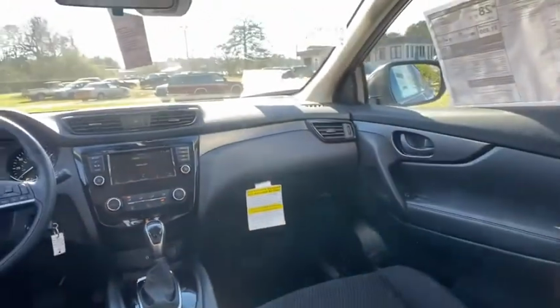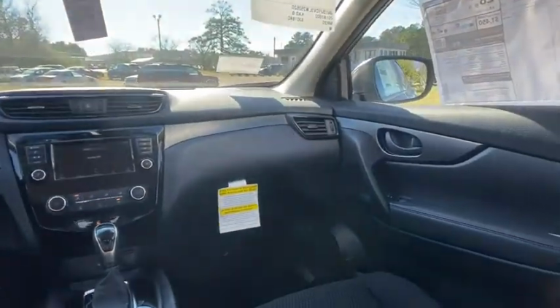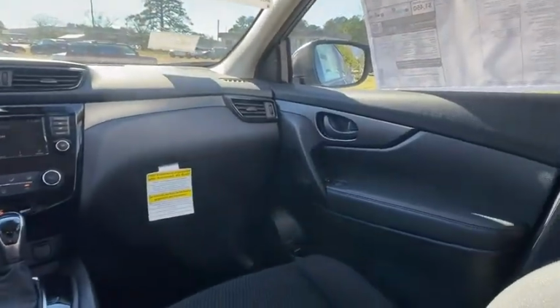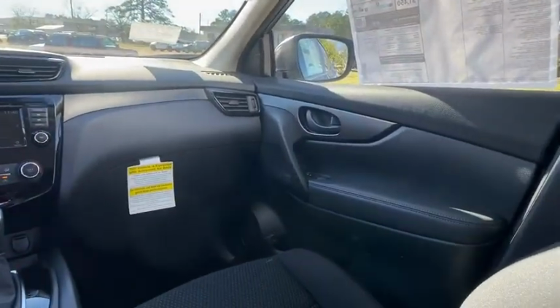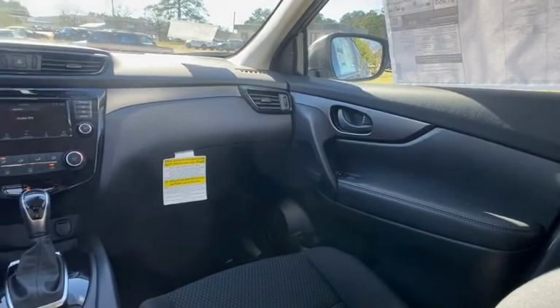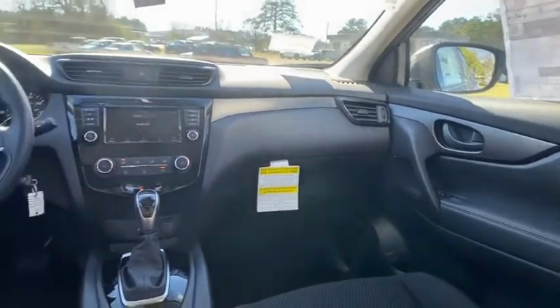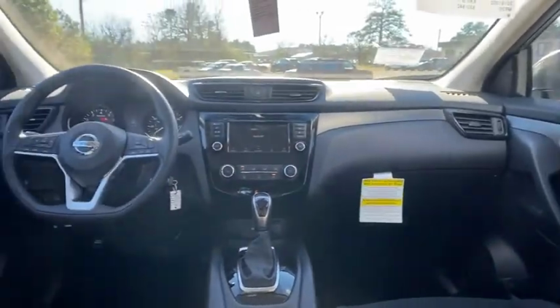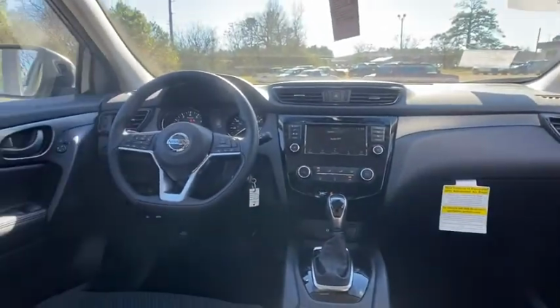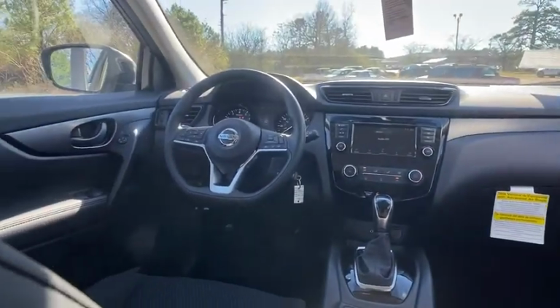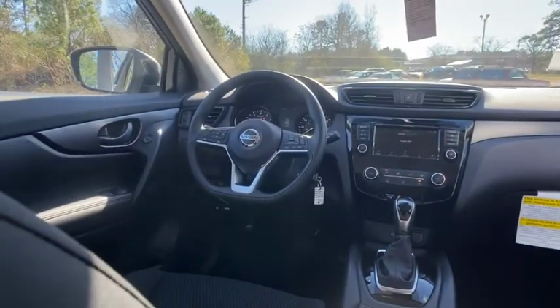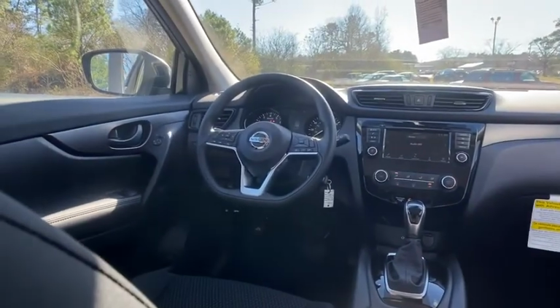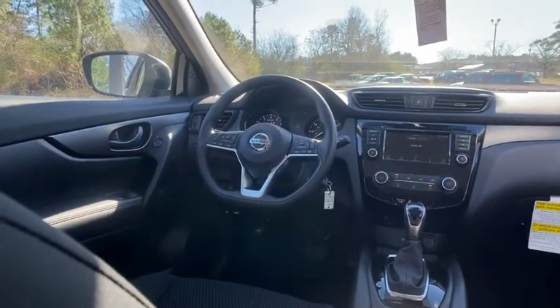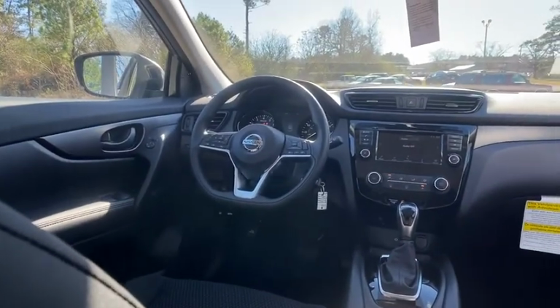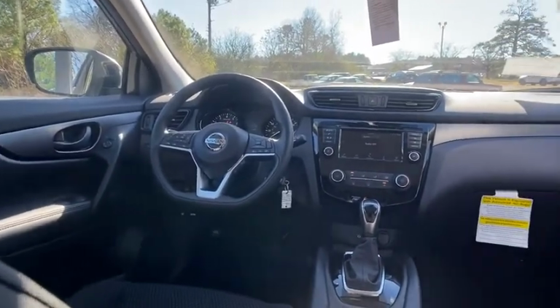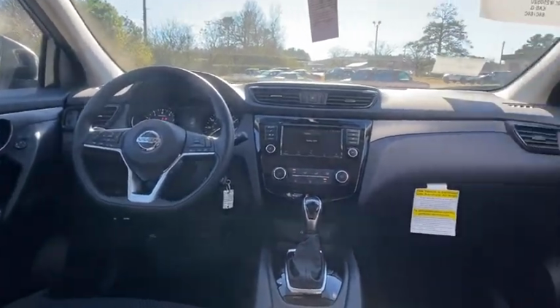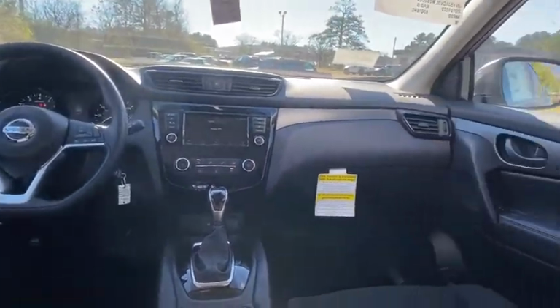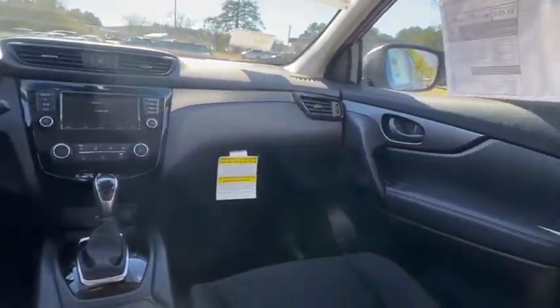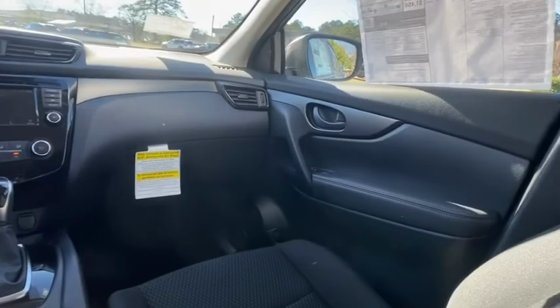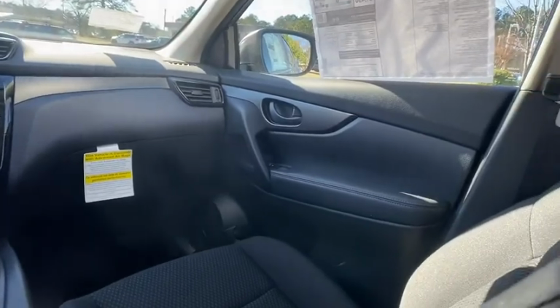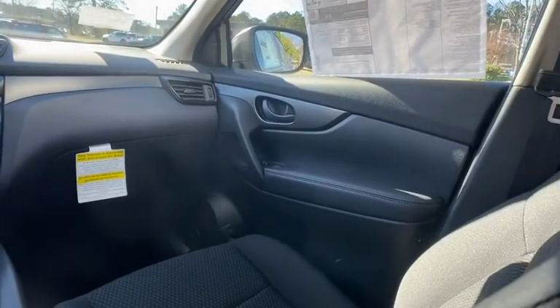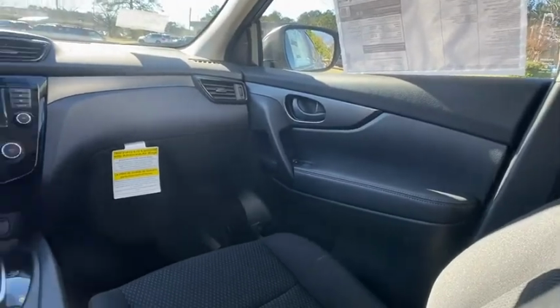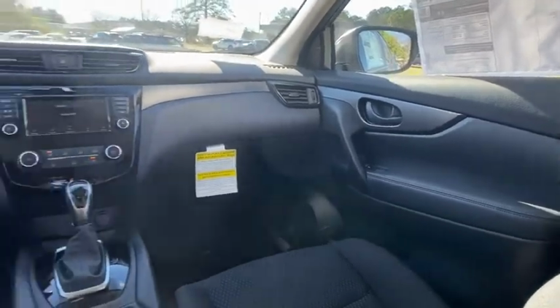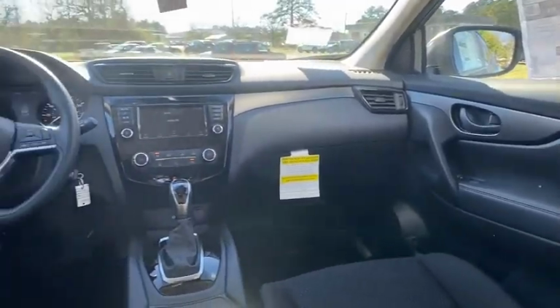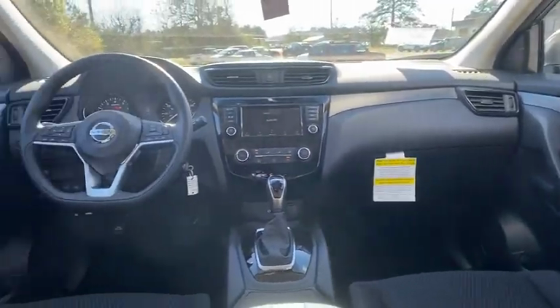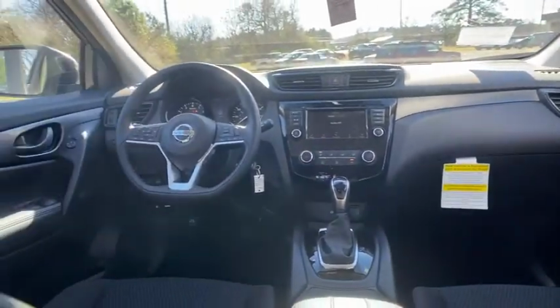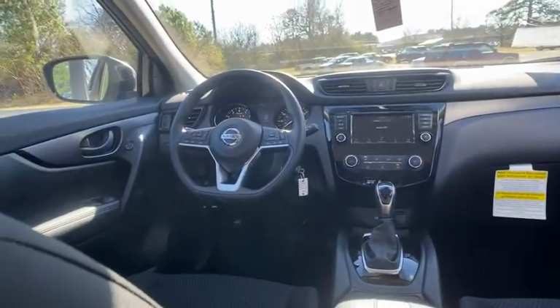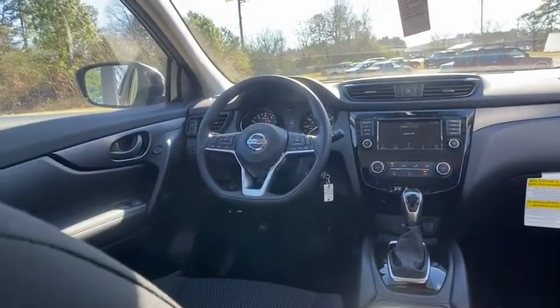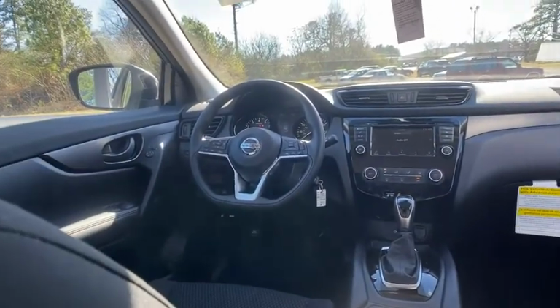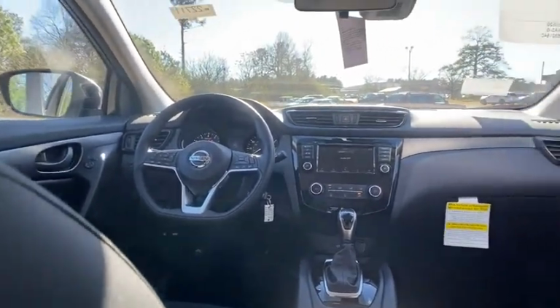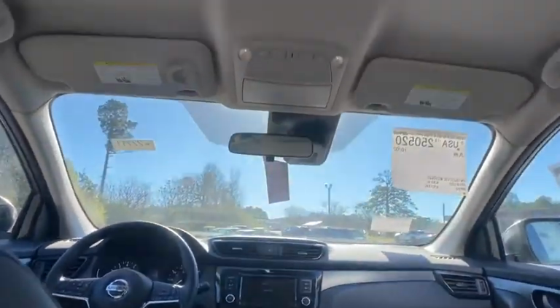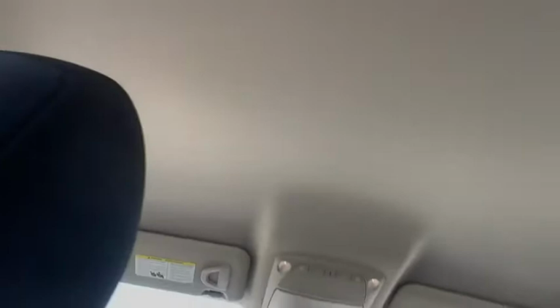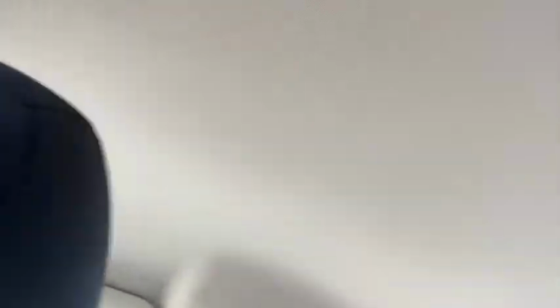Adjustable steering wheel, power steering, four-wheel disc brakes, cruise control, AM-FM stereo radio, front-wheel drive, rear defrost, MP3 player, power door locks, bucket seats, power windows.